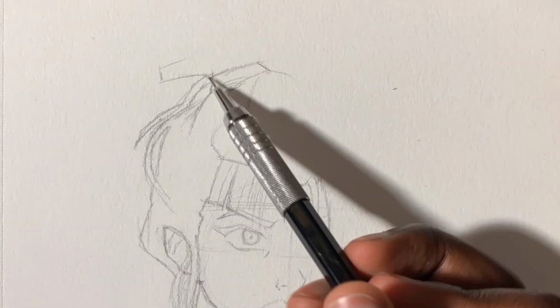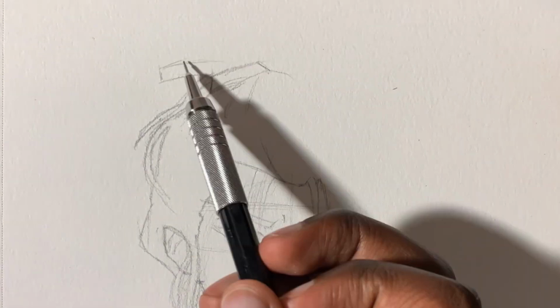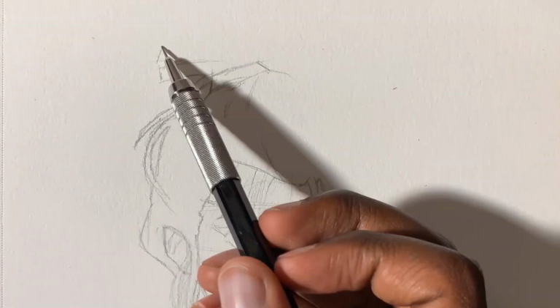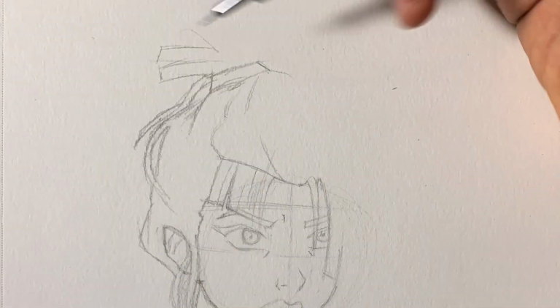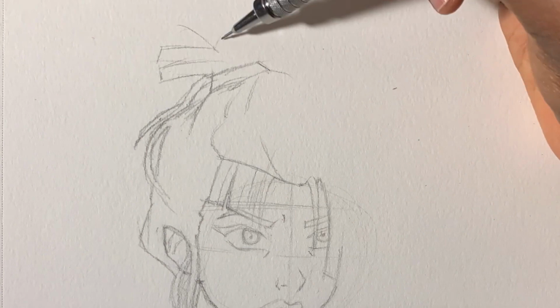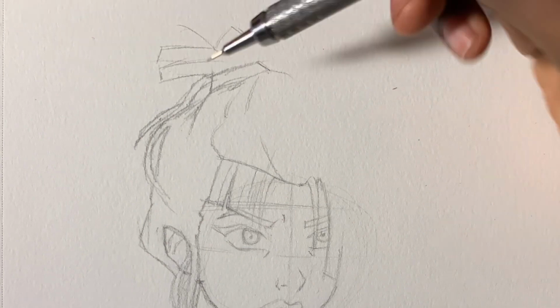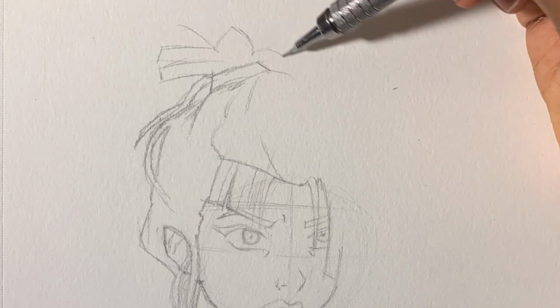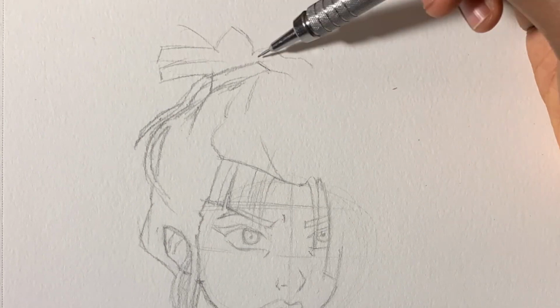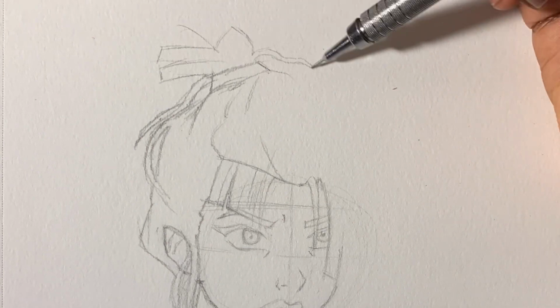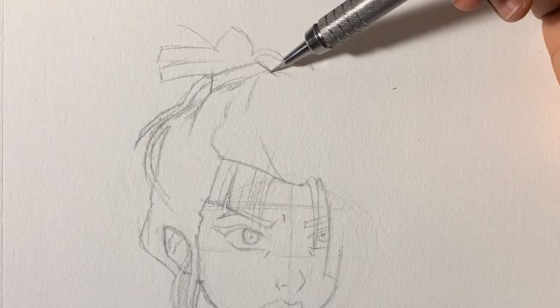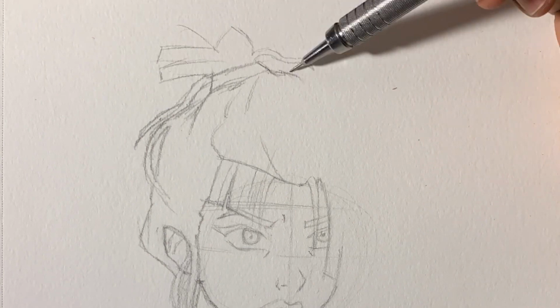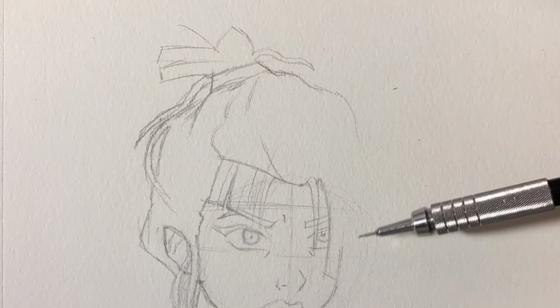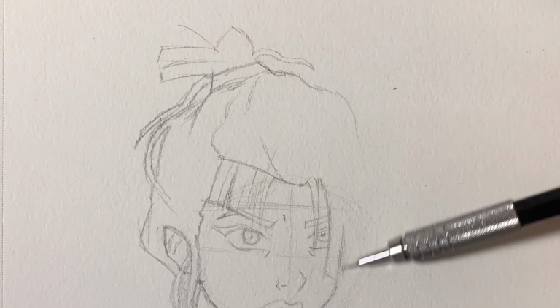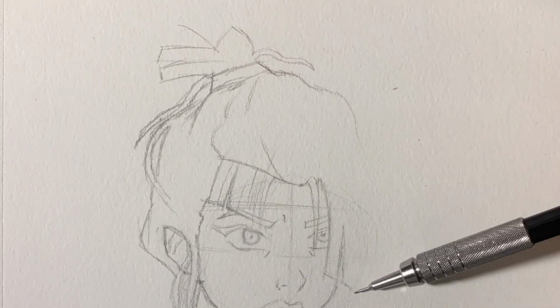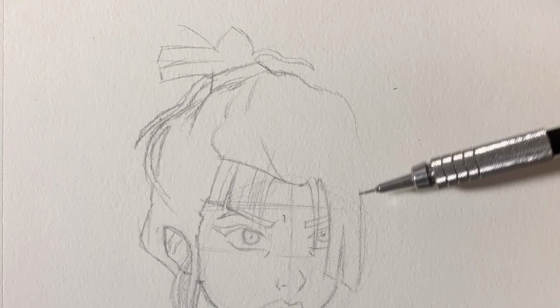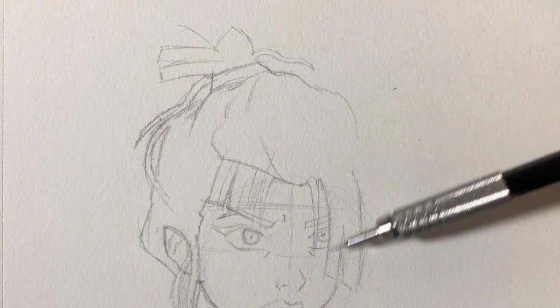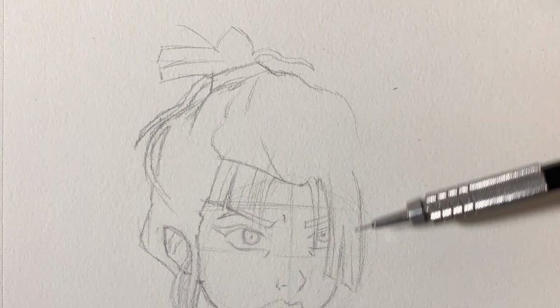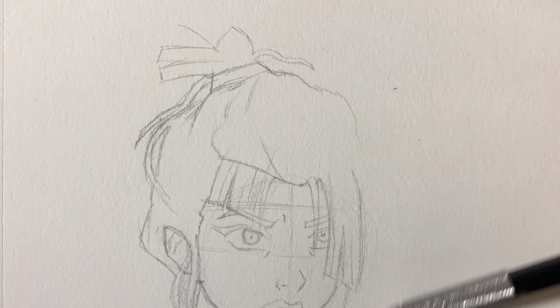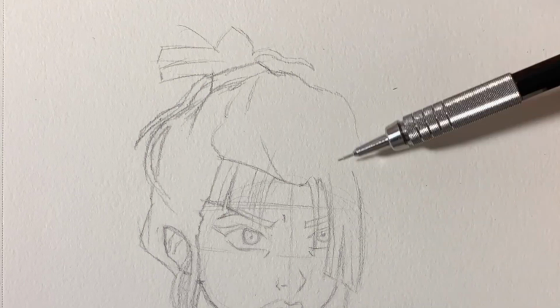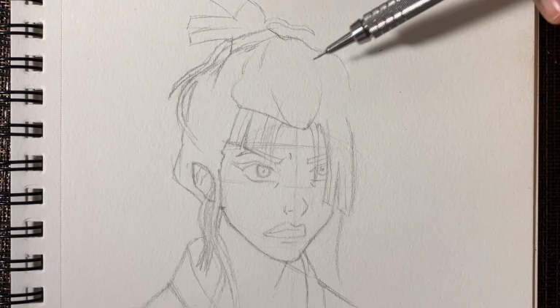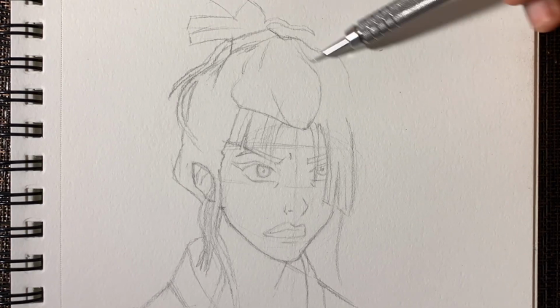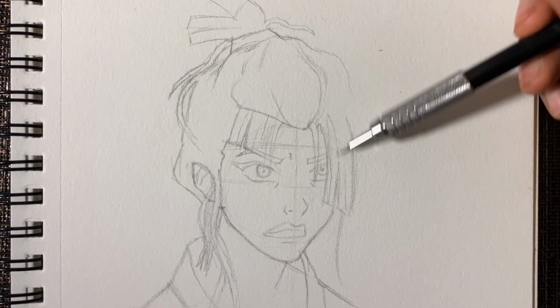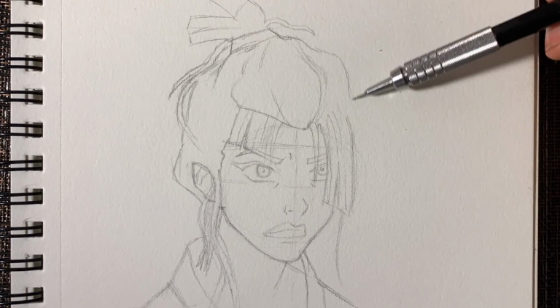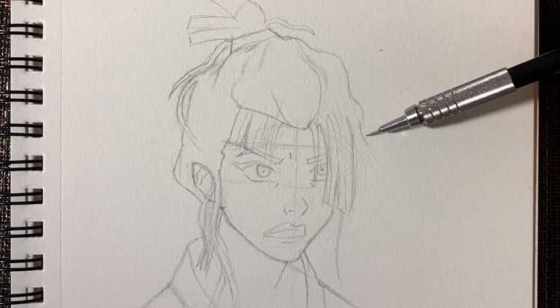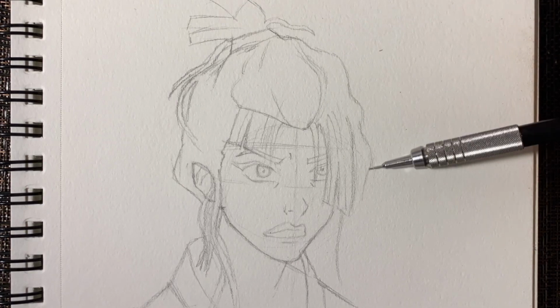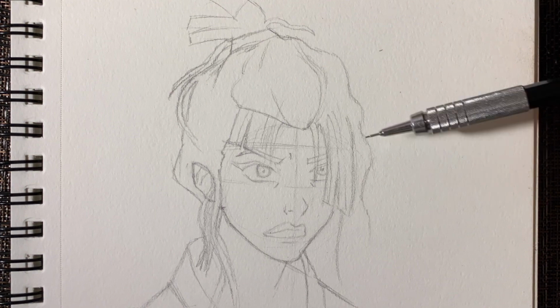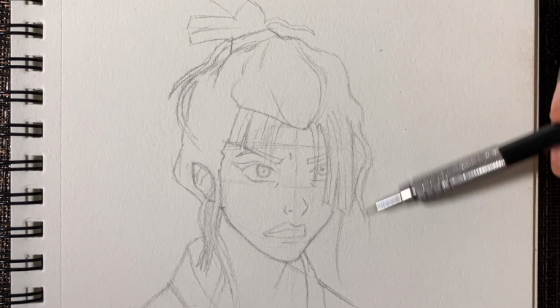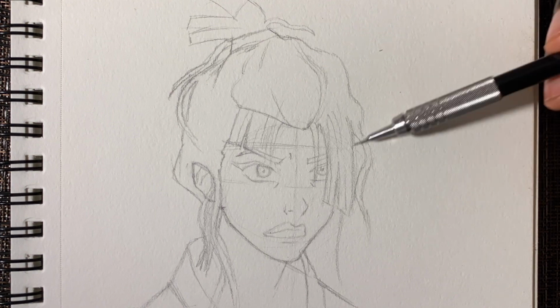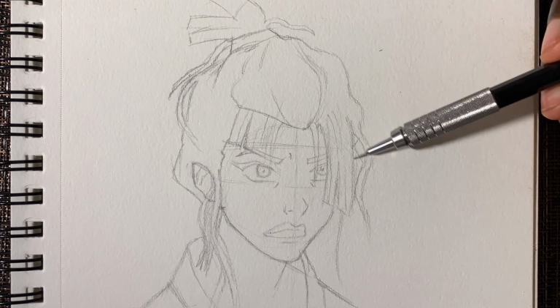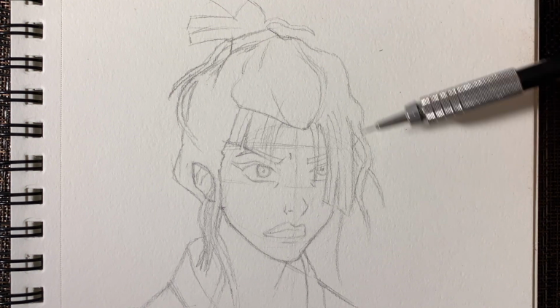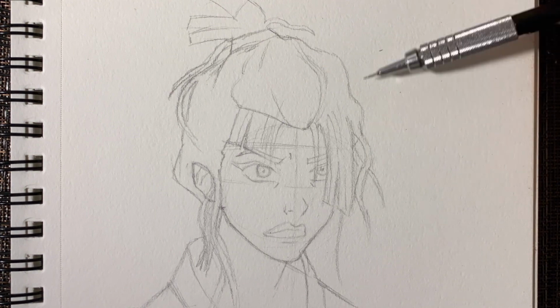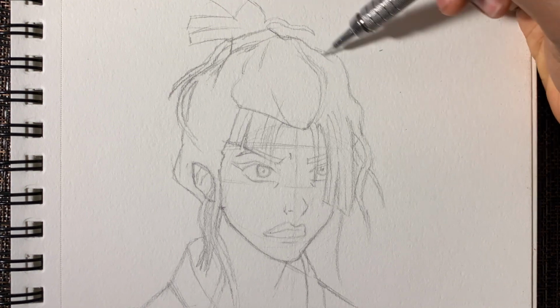I know you guys are about to say it's too fast. Pause the video — please pause the video. Just try your best to follow along; you can only do that by pausing. Now basically repeat the same process, making wavy lines for her hair. And that's pretty much it for her hair.